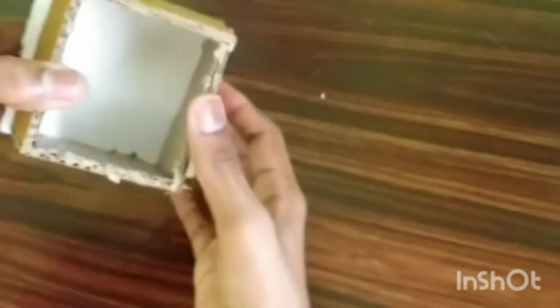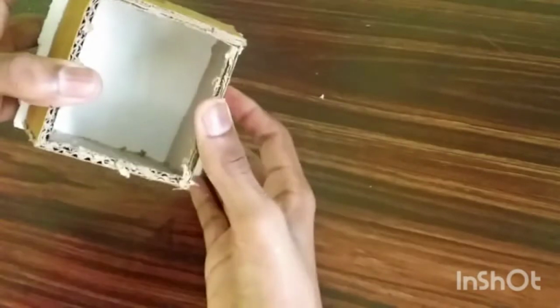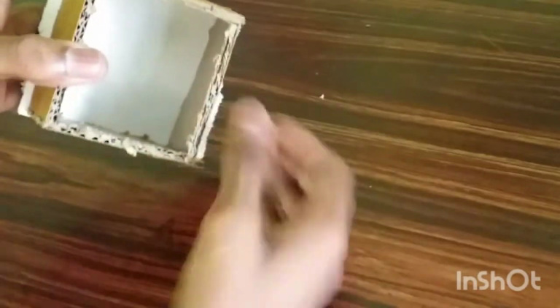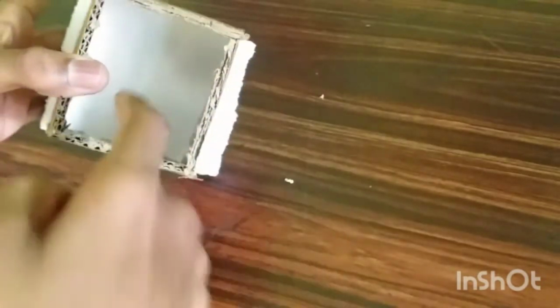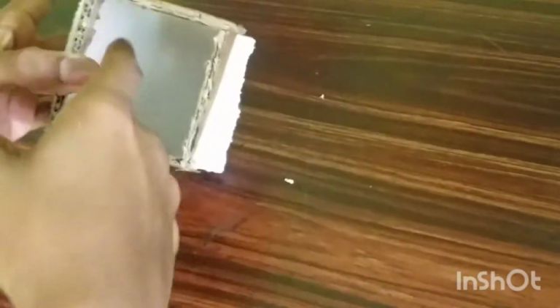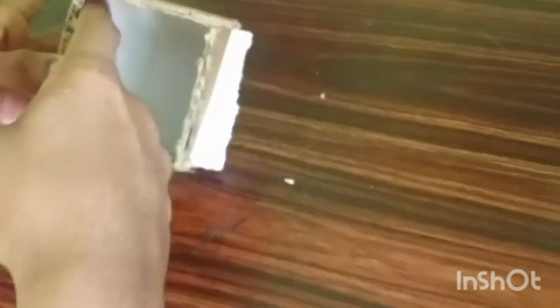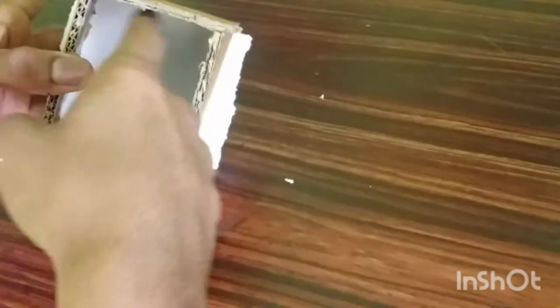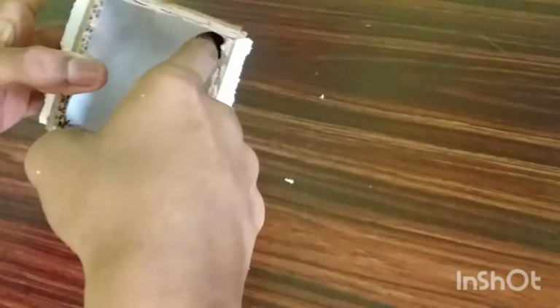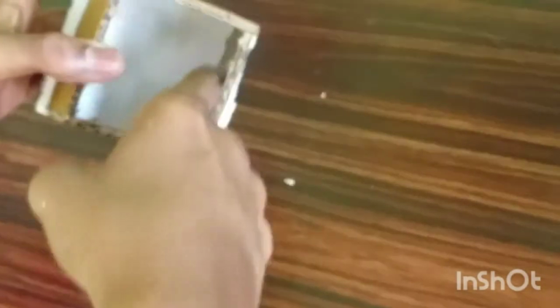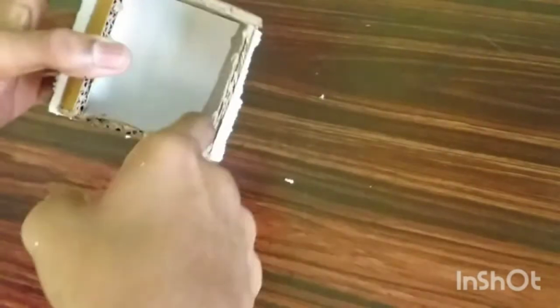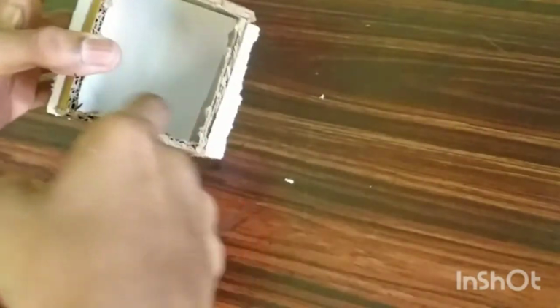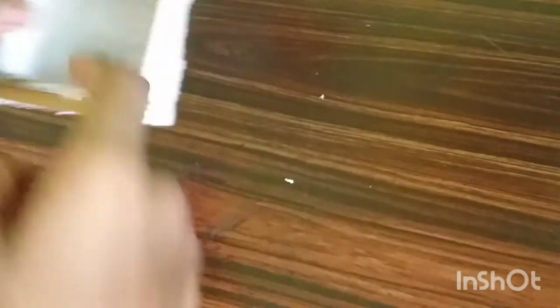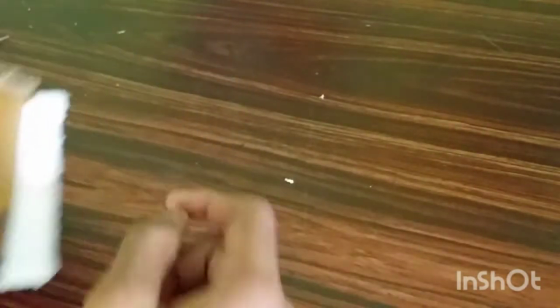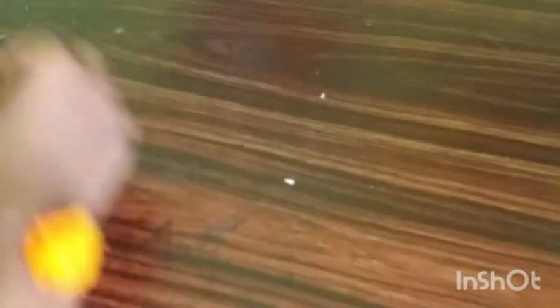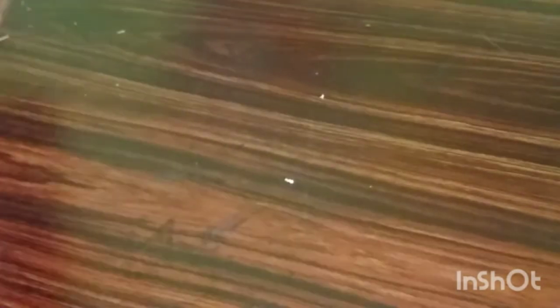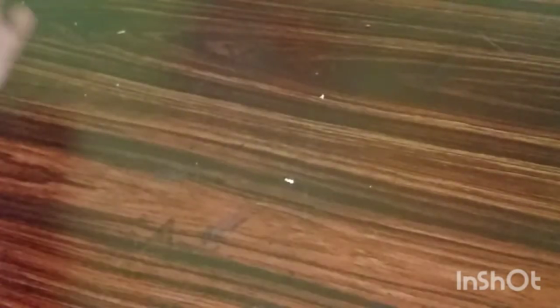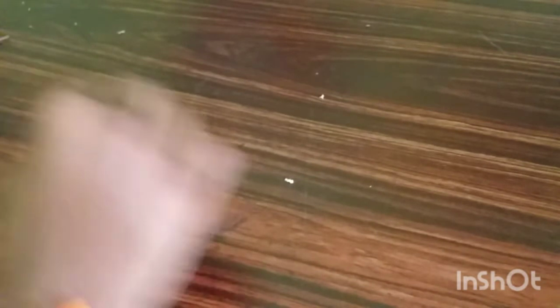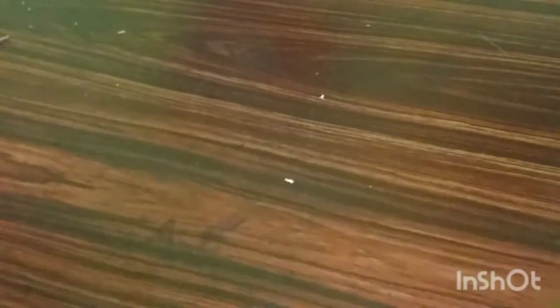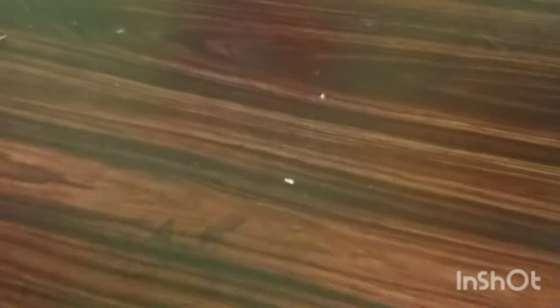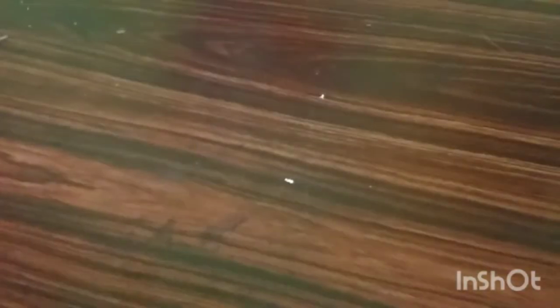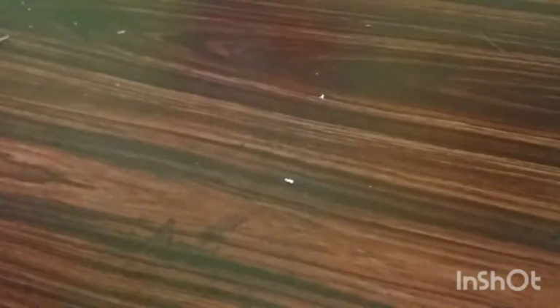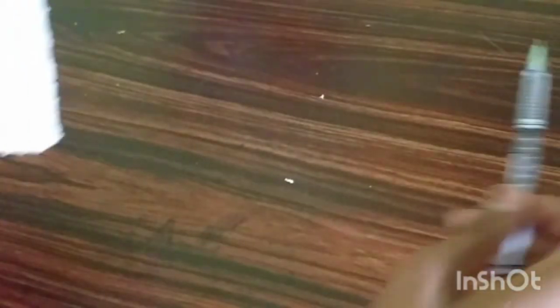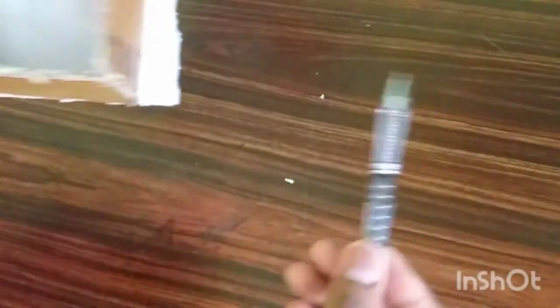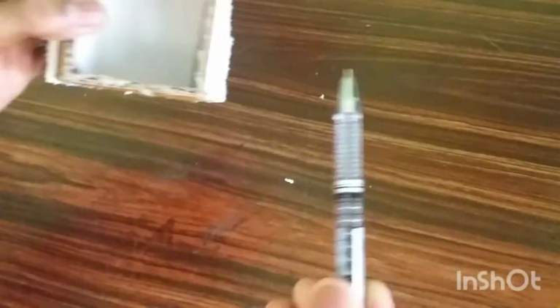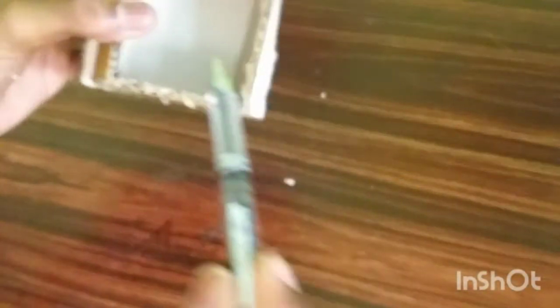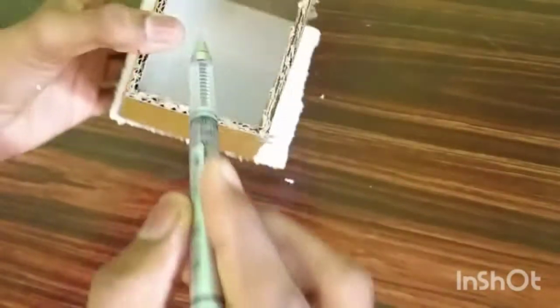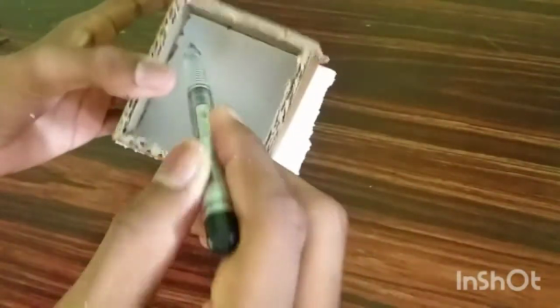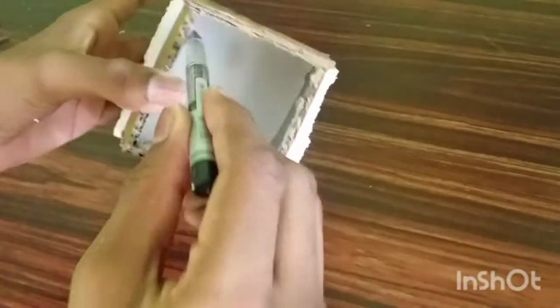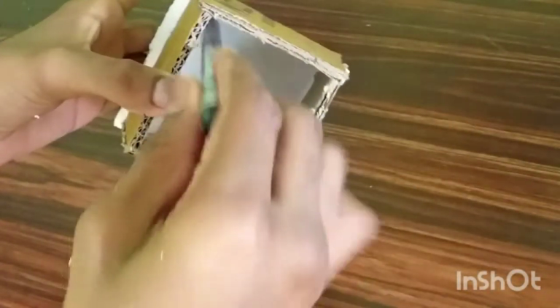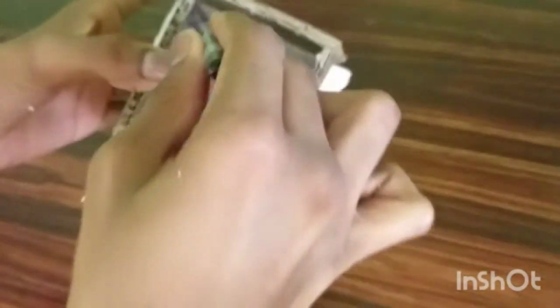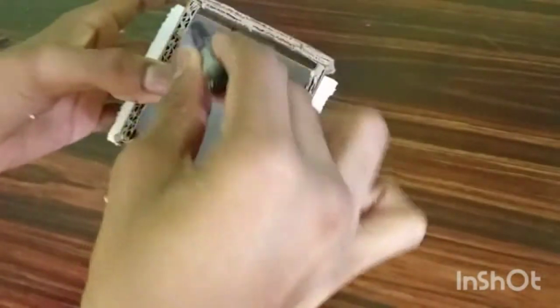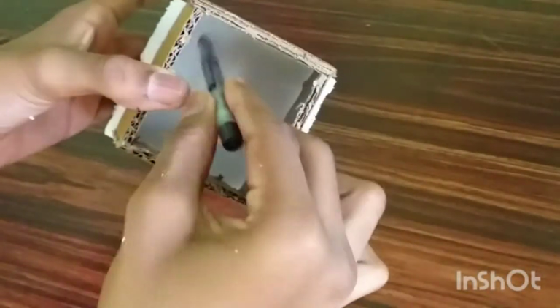Now put the spray on the stage. Let's pour the spray on the stage.